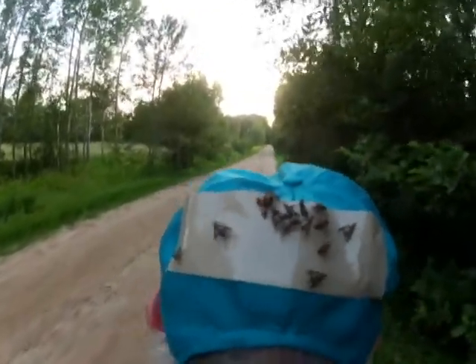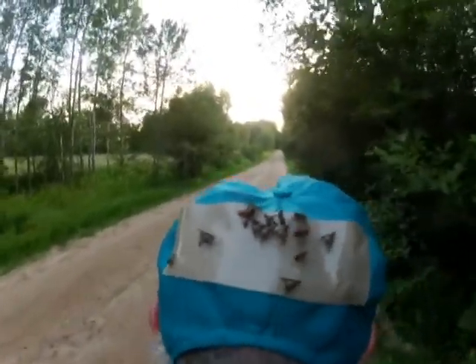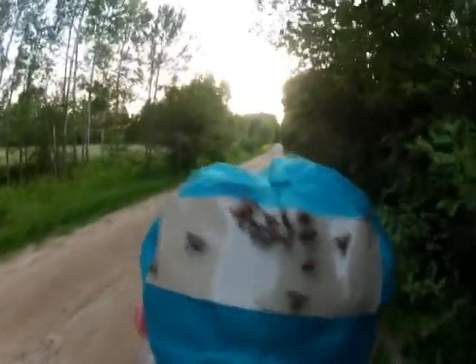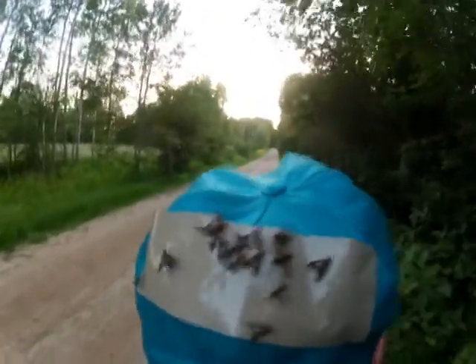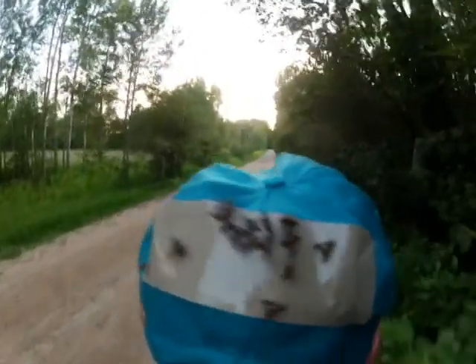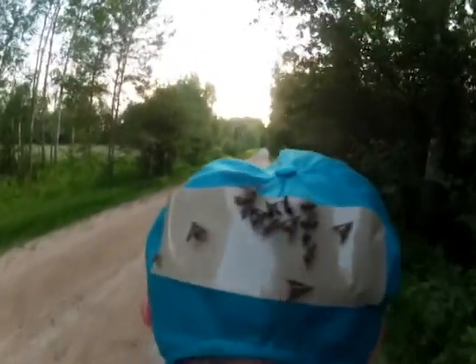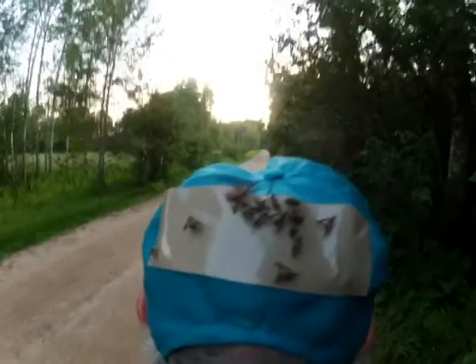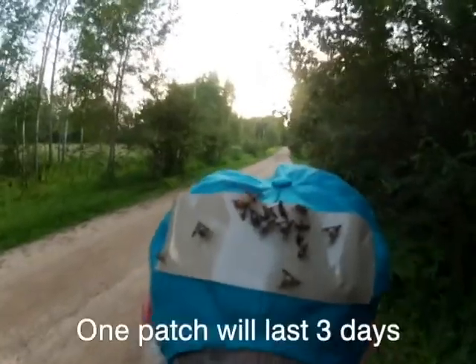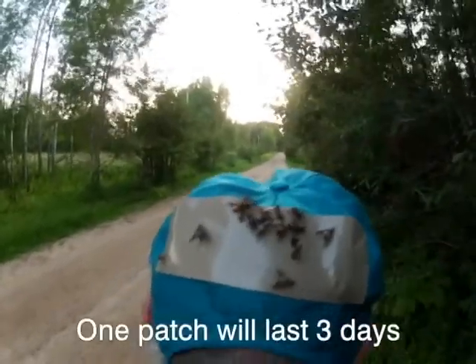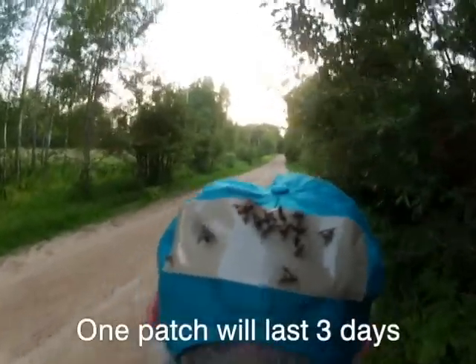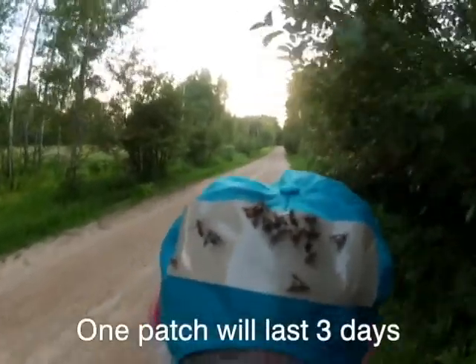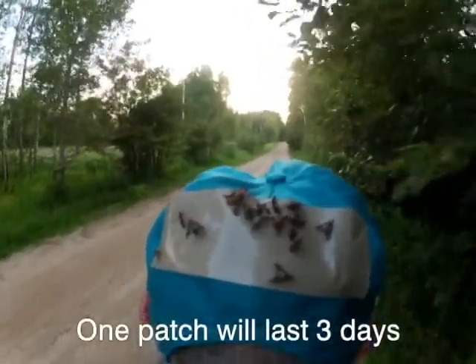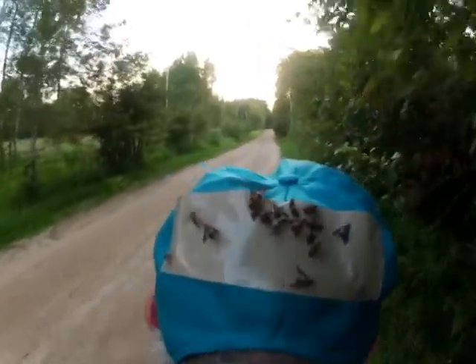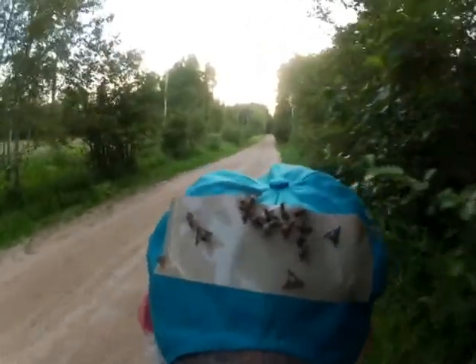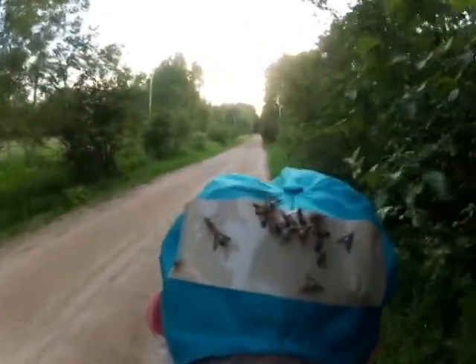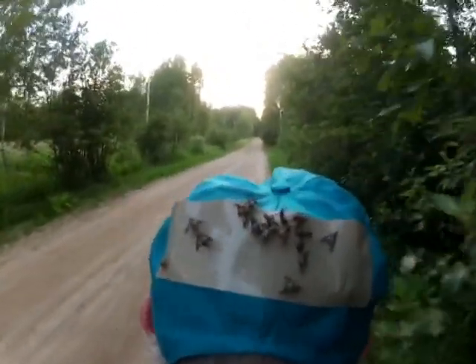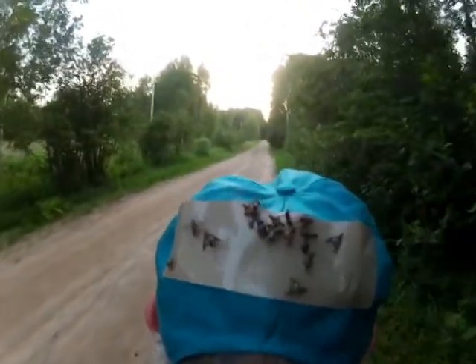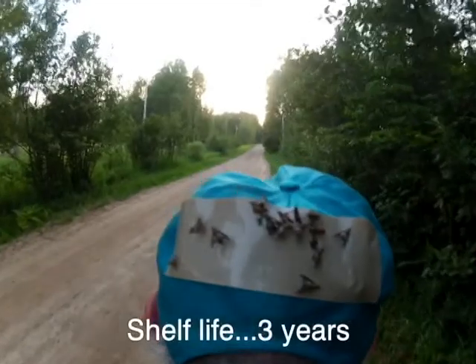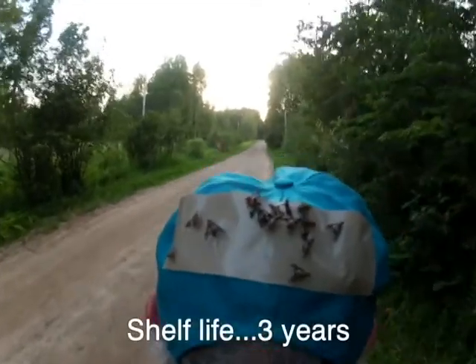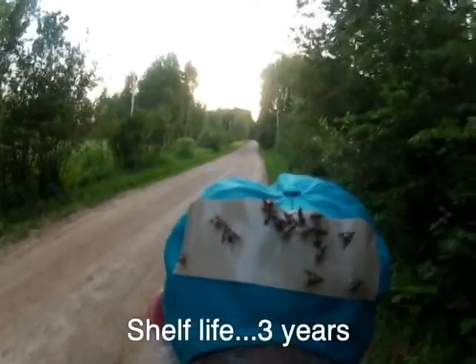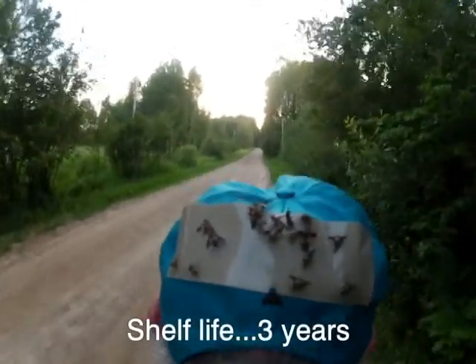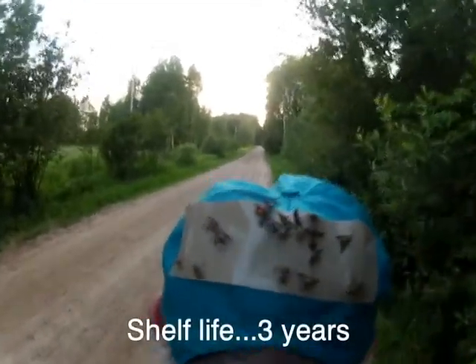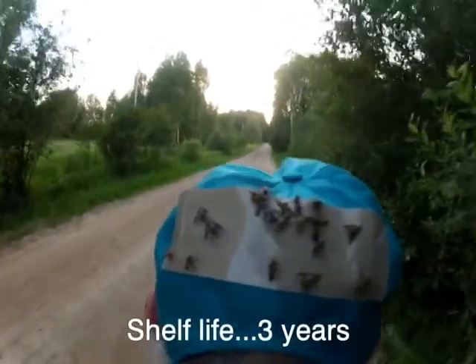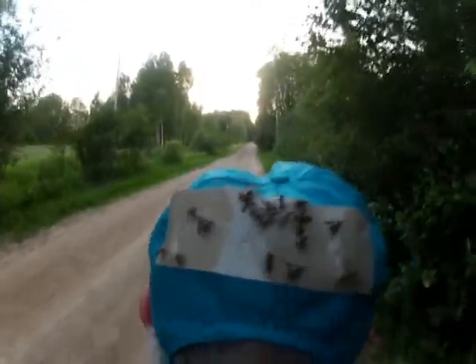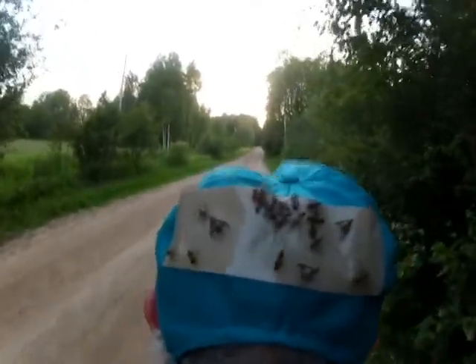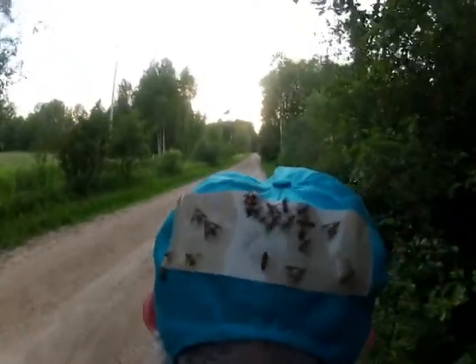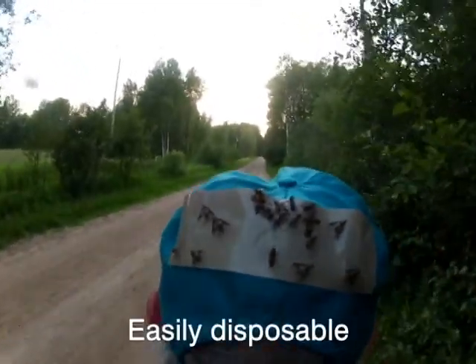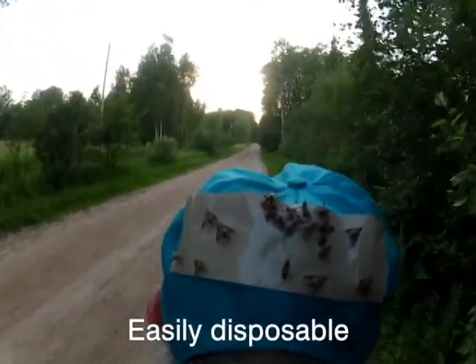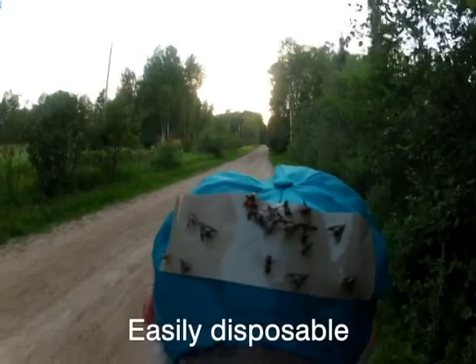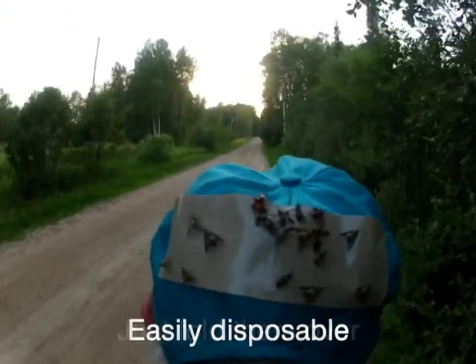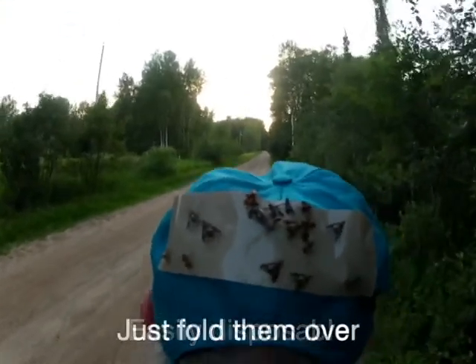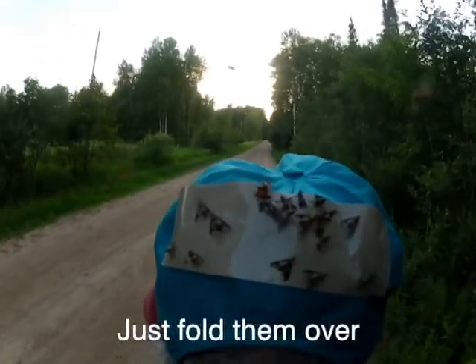One patch will last all day. Actually, it'll last up to three days if you hang your hat up at night and use it again the next day. Shelf life is three years. After the patch is full, simply fold it over and drop it in a waste basket.